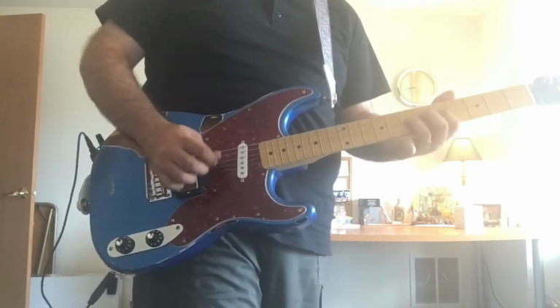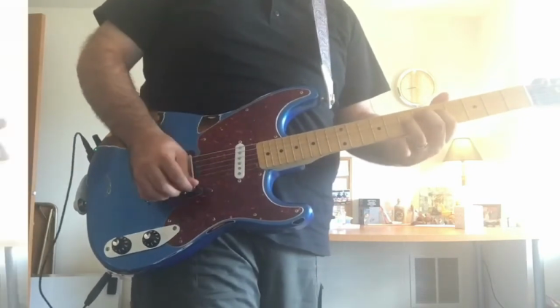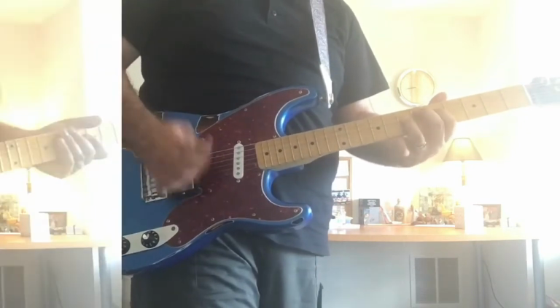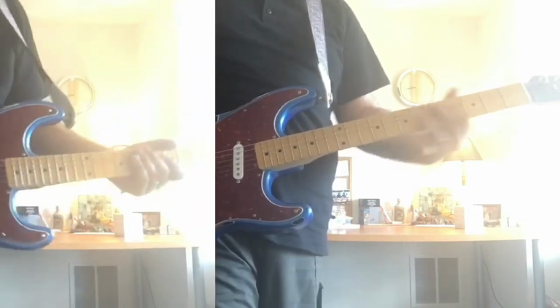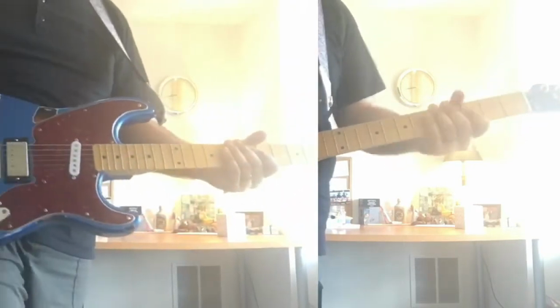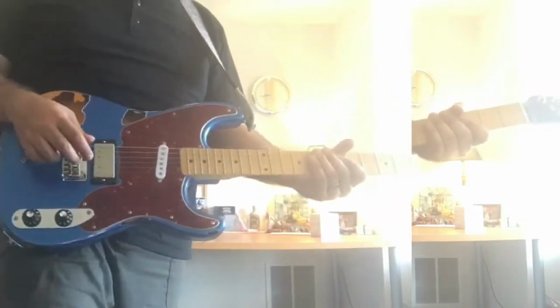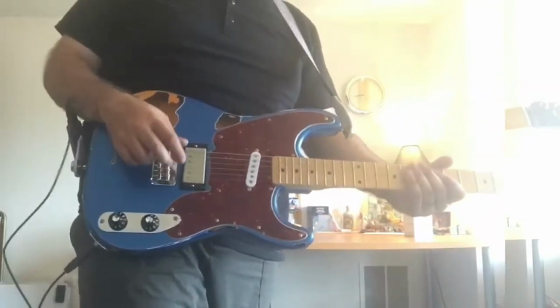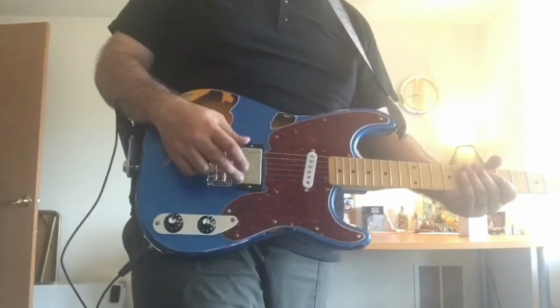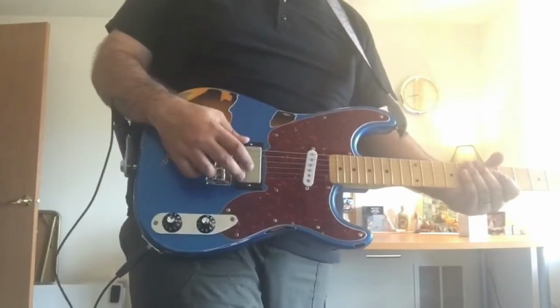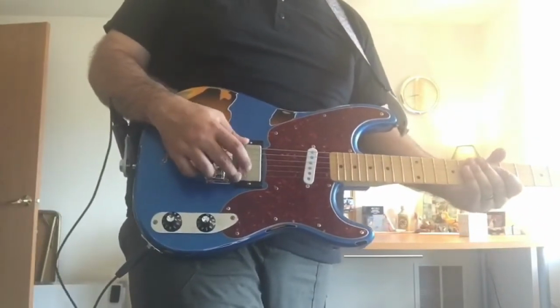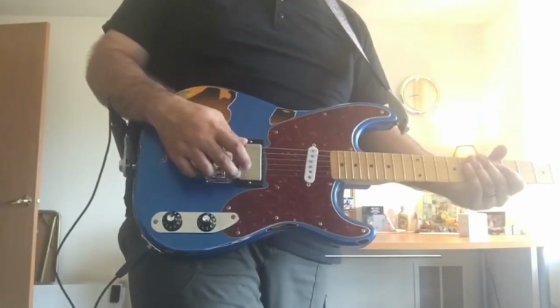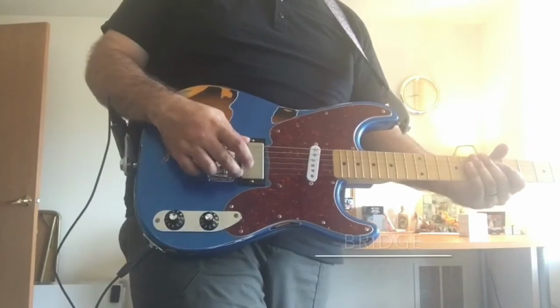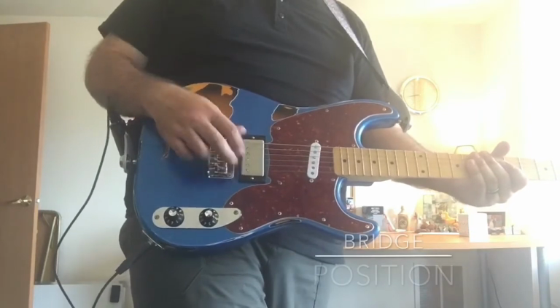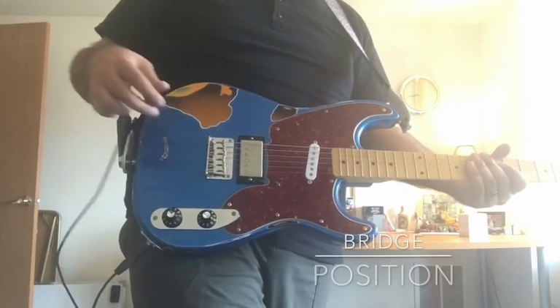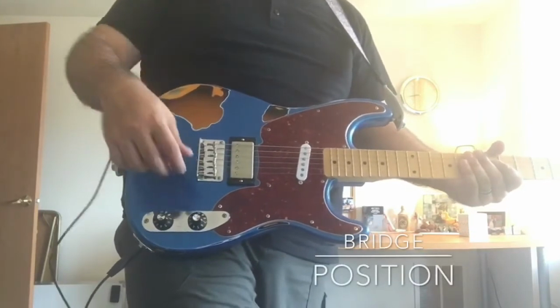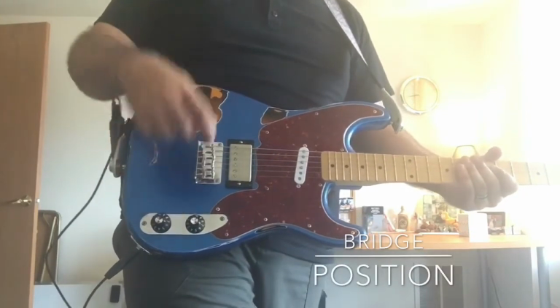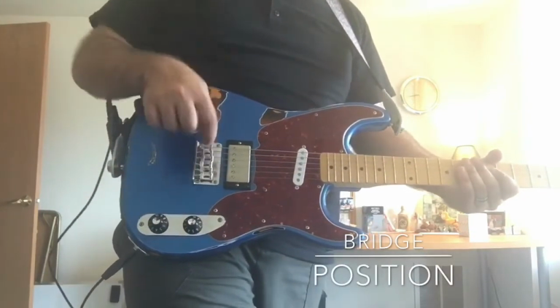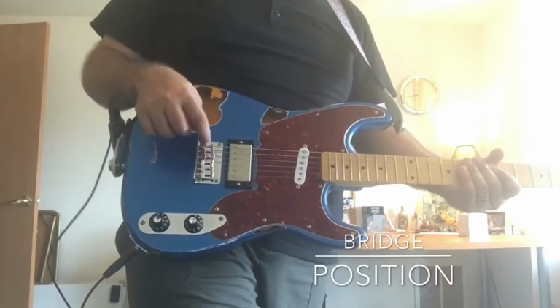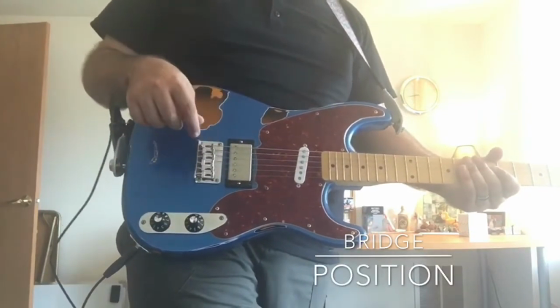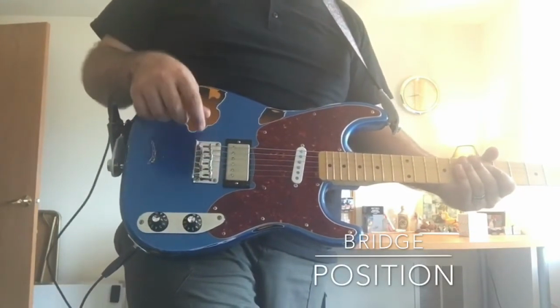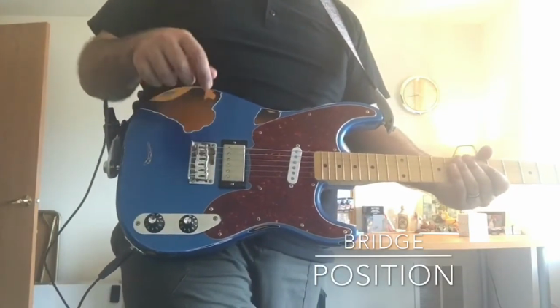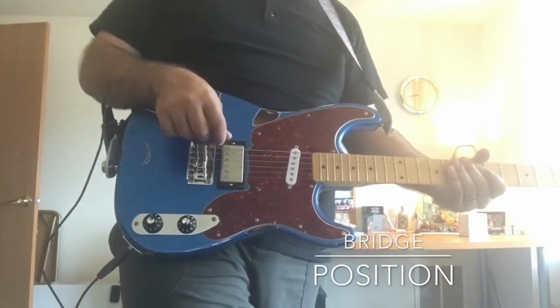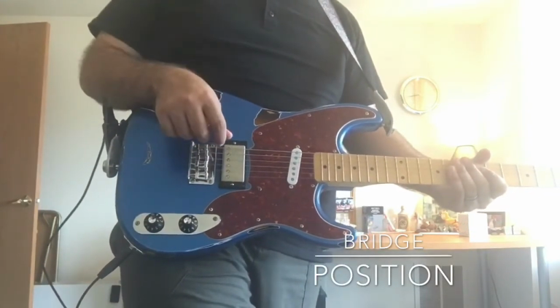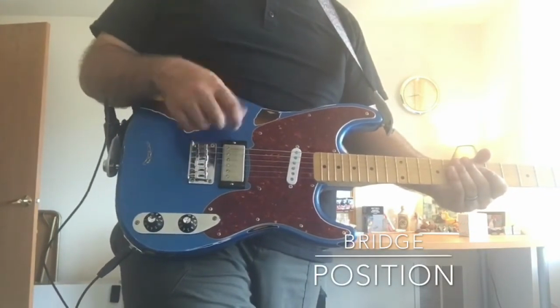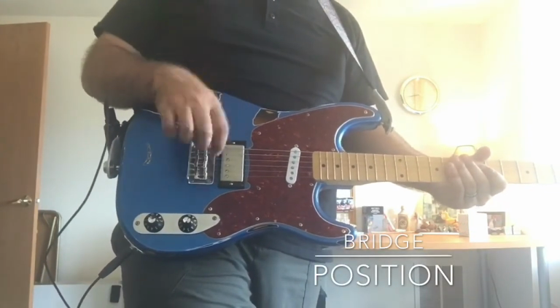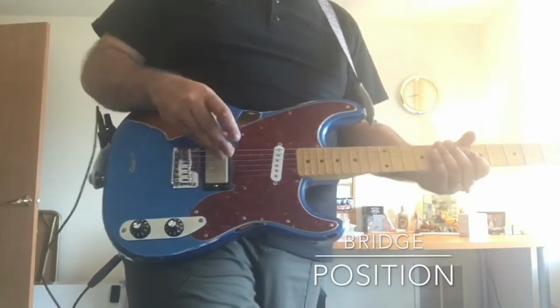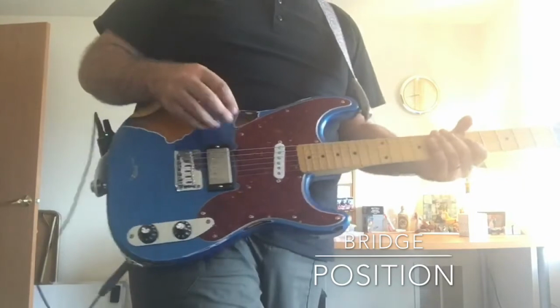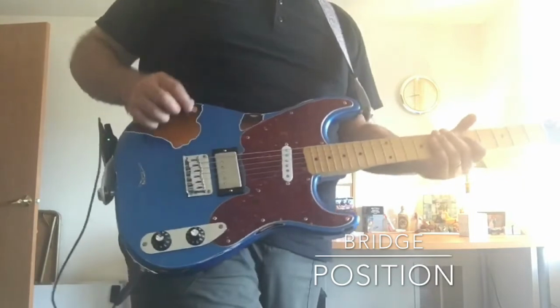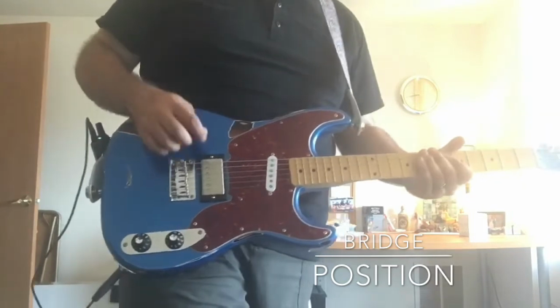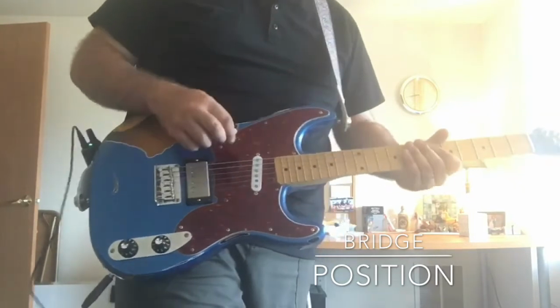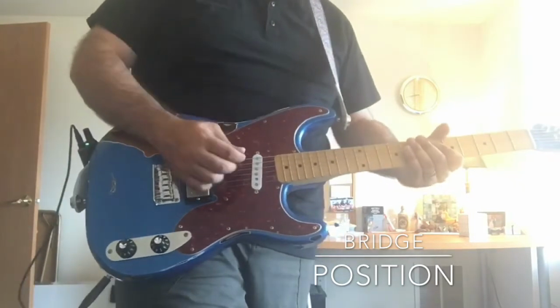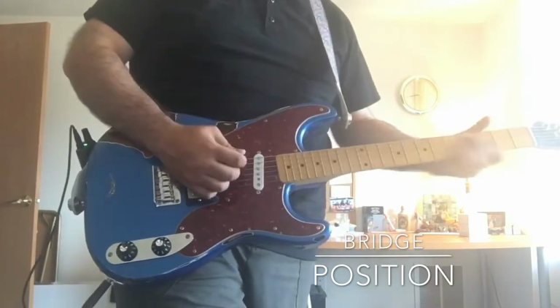This is Kulliv Custom Pickups' PAF-style humbucker. This humbucker does have a coil tap on it. It is not tapped right now. This is just the regular bridge position, and this is clean tone.